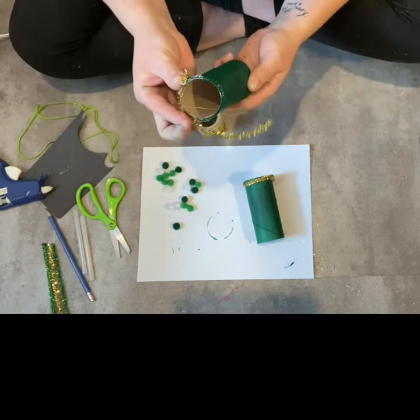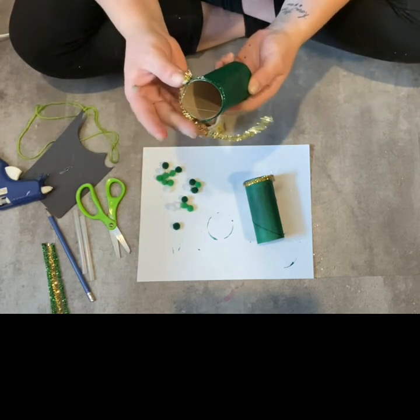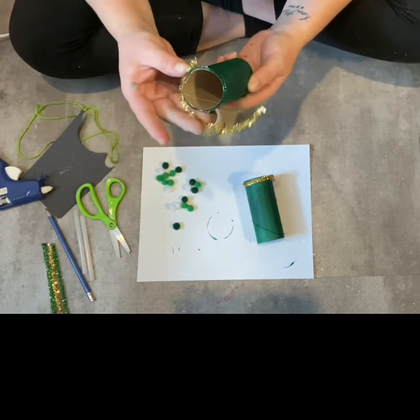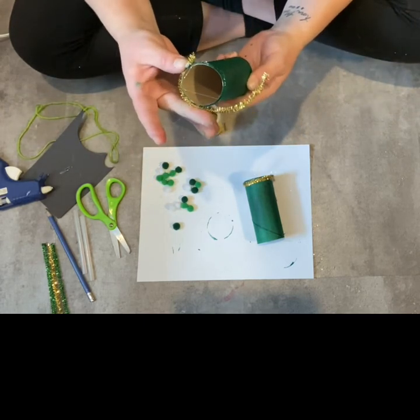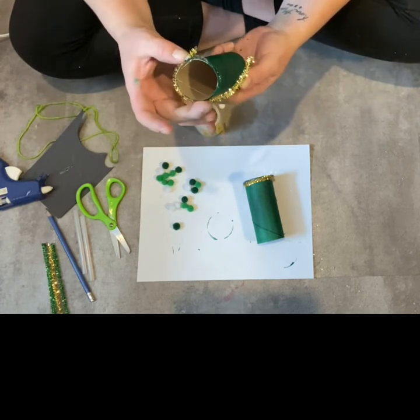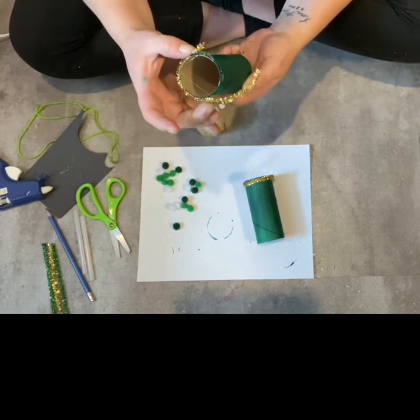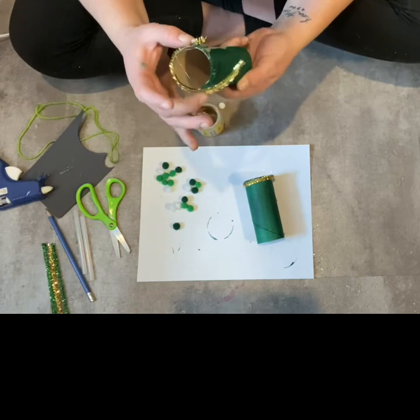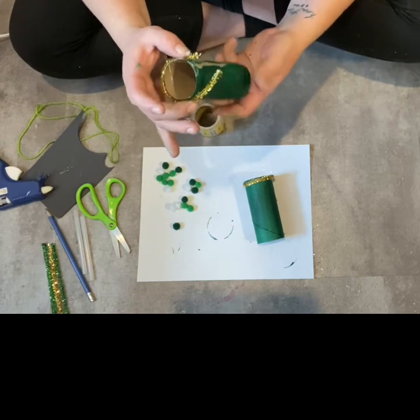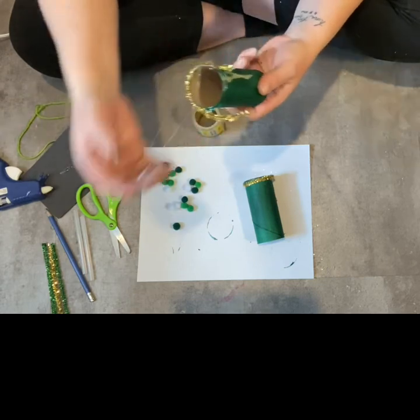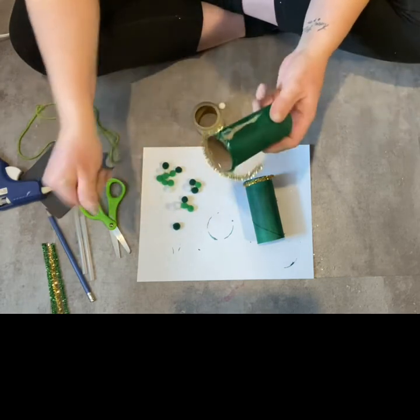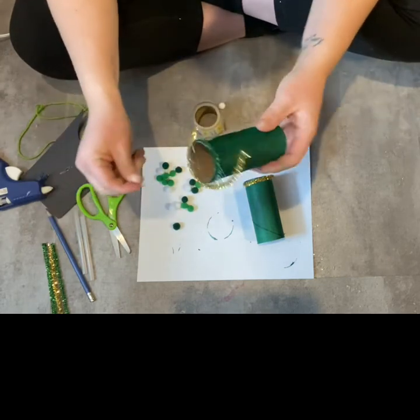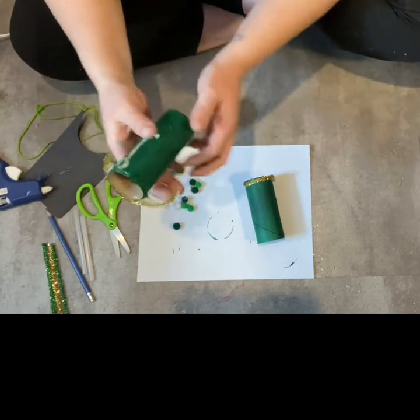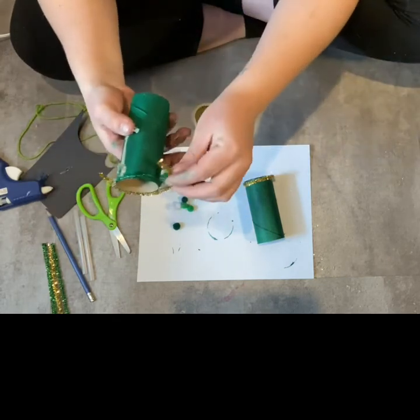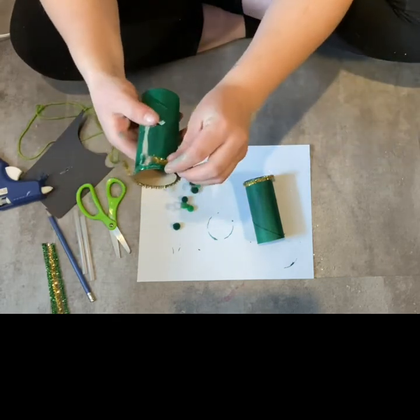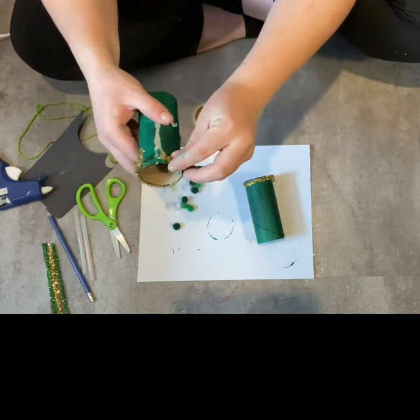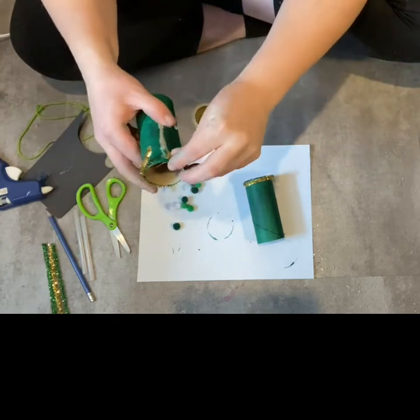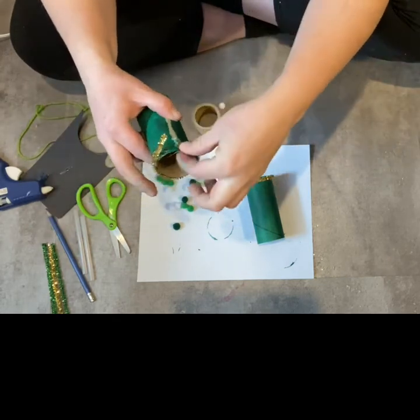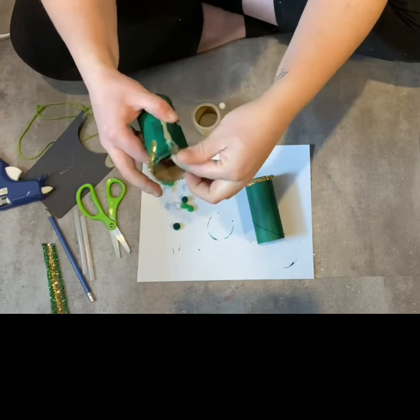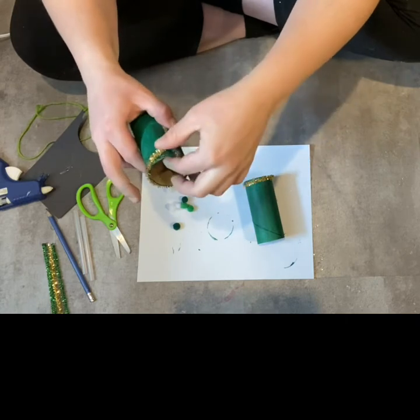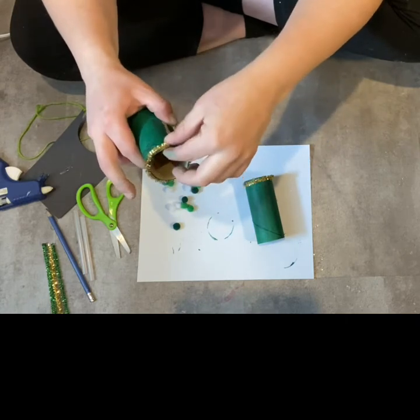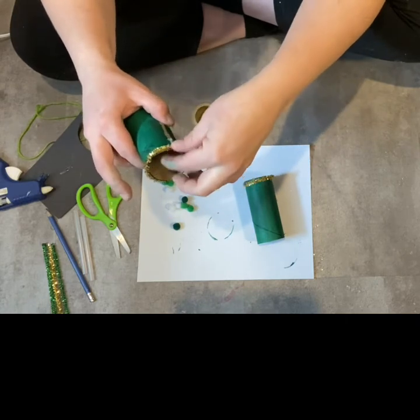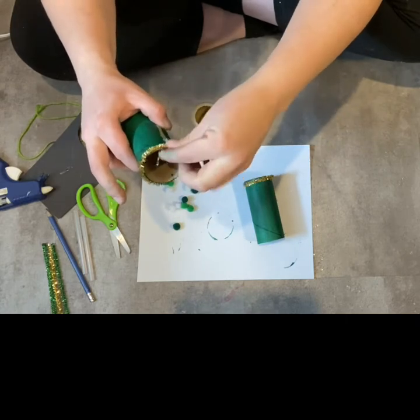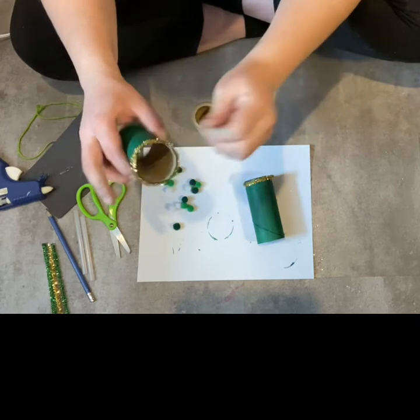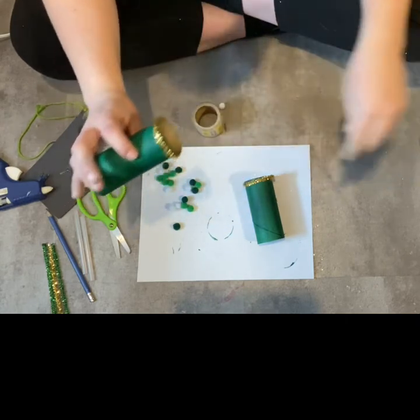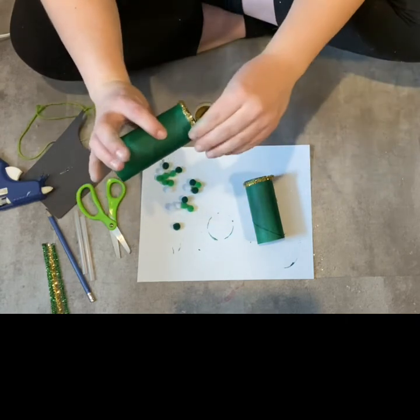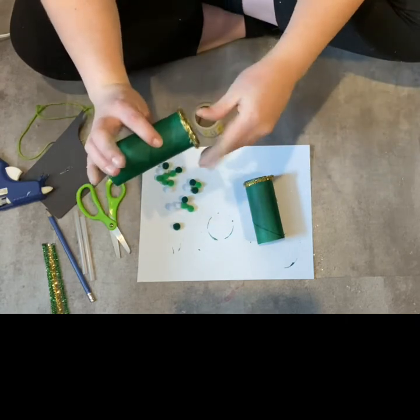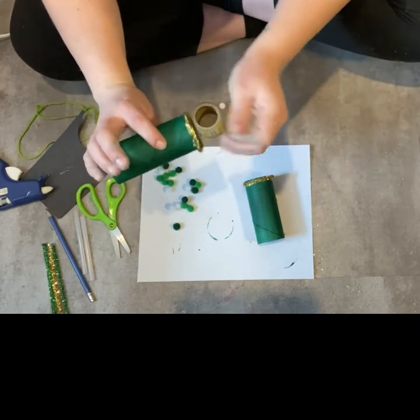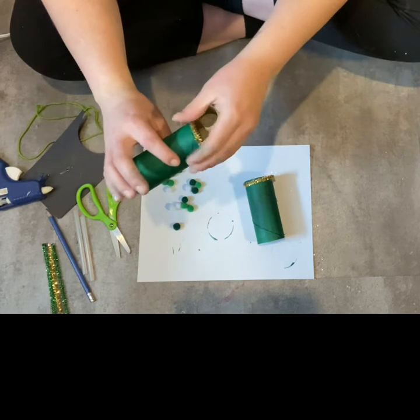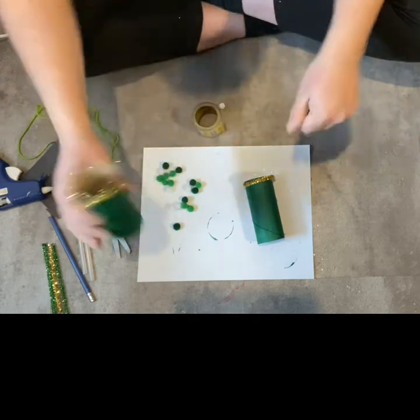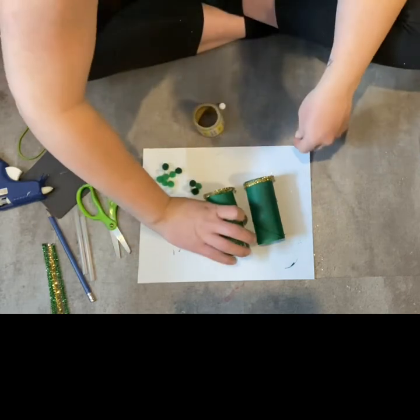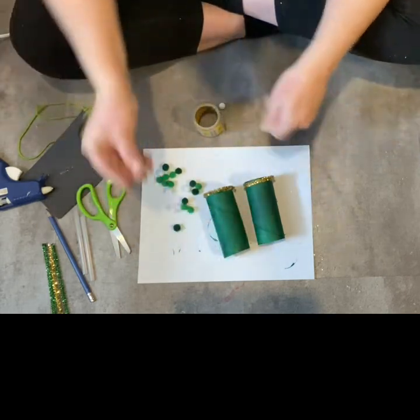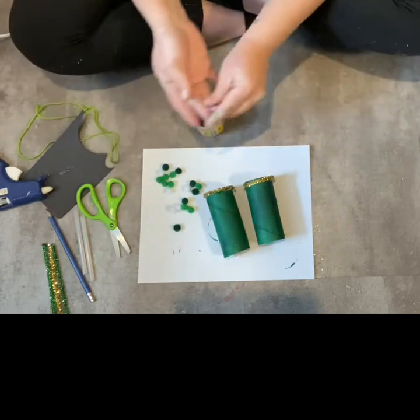Stick it on like this — the glue is actually really hot, so you are going to want to have an adult help you with this part. And it should look like that, and it will dry in a few seconds.